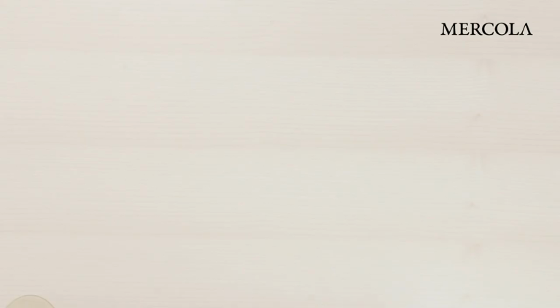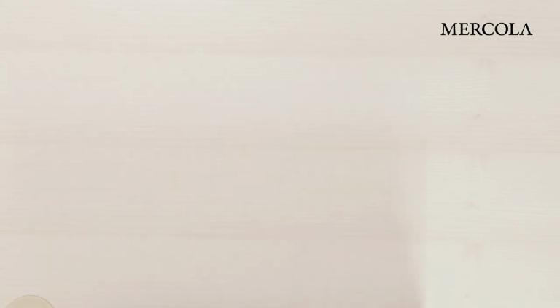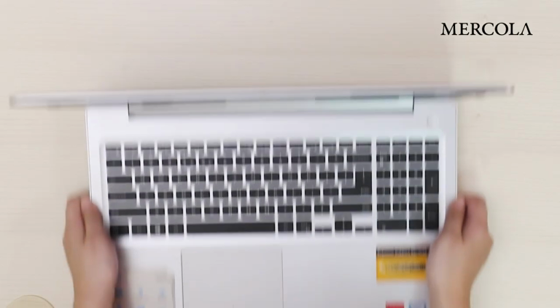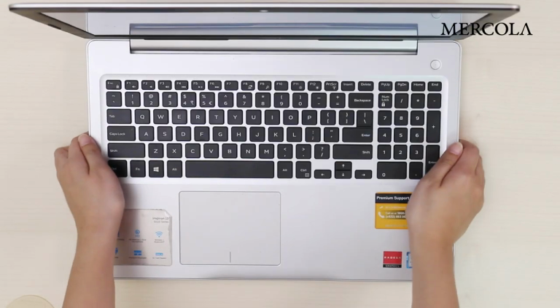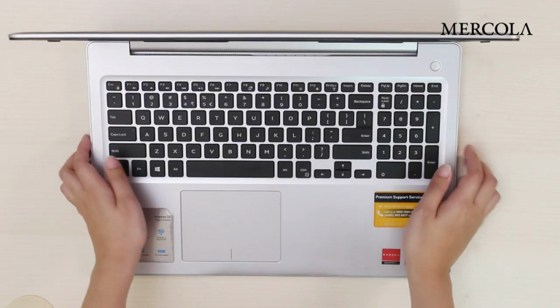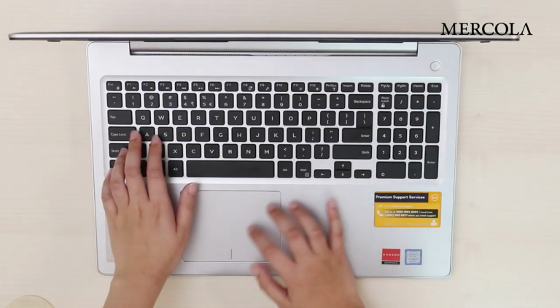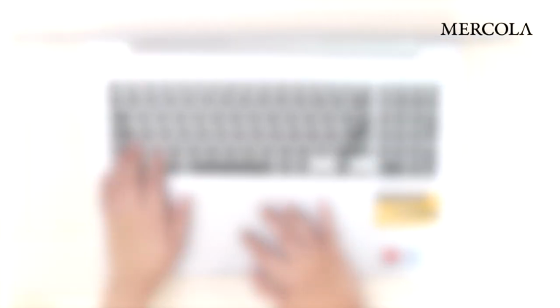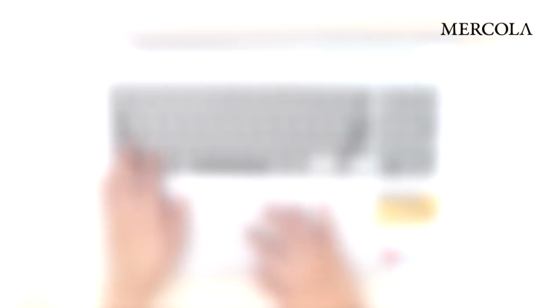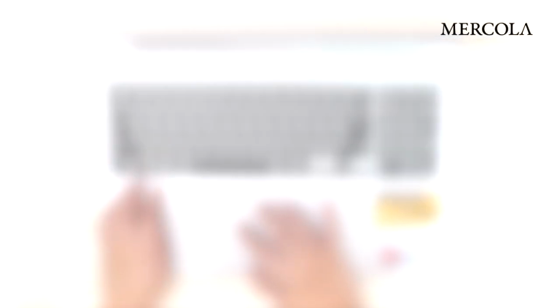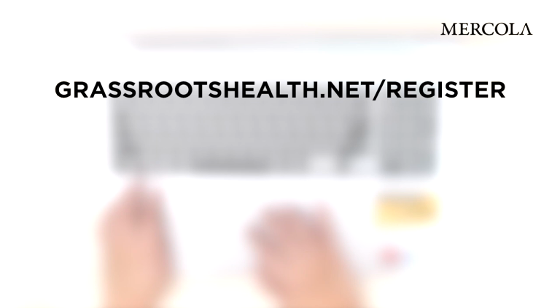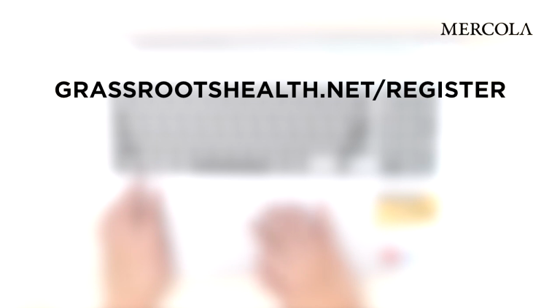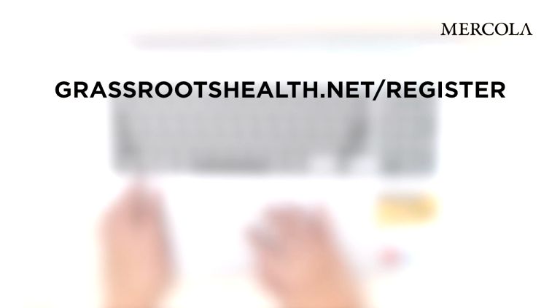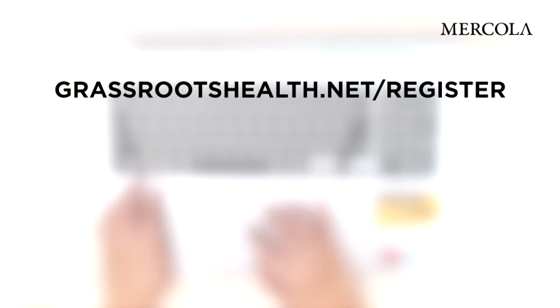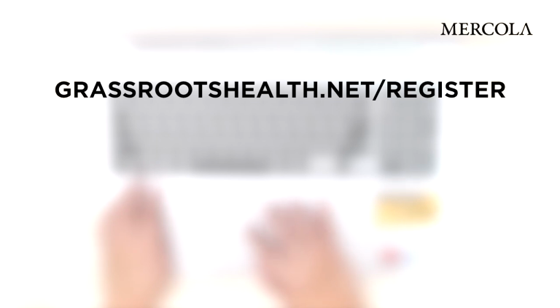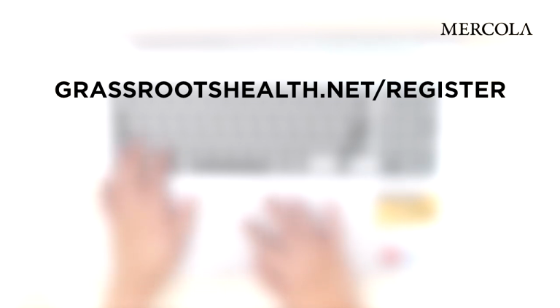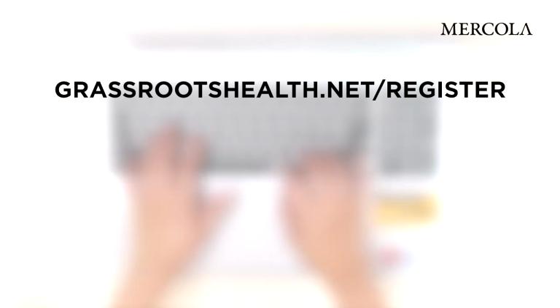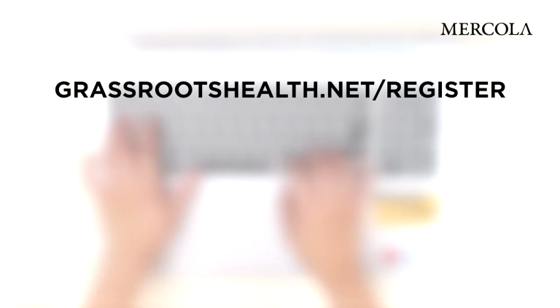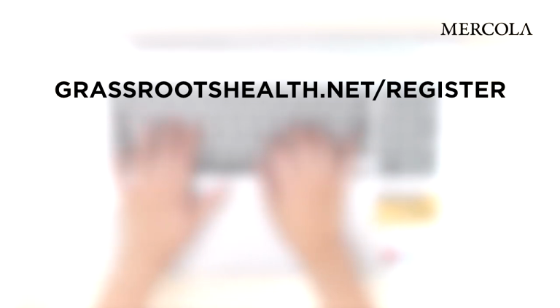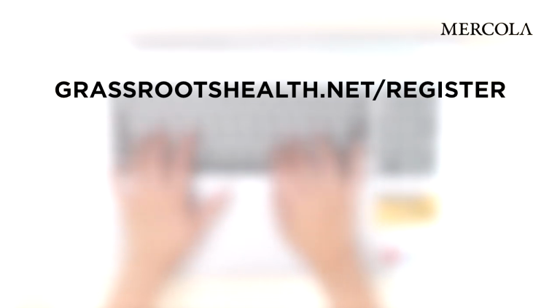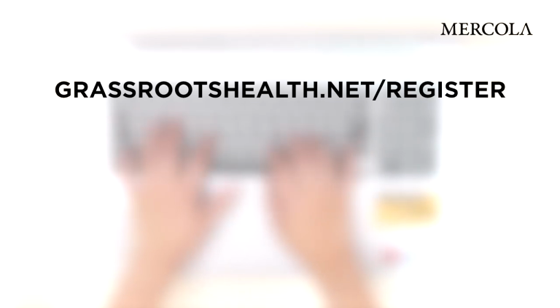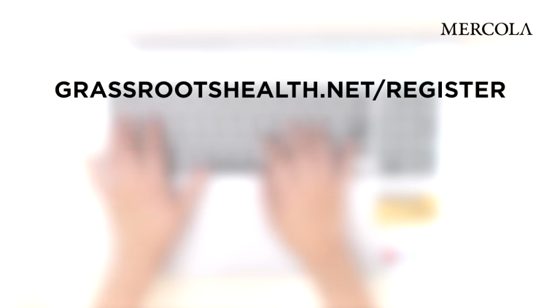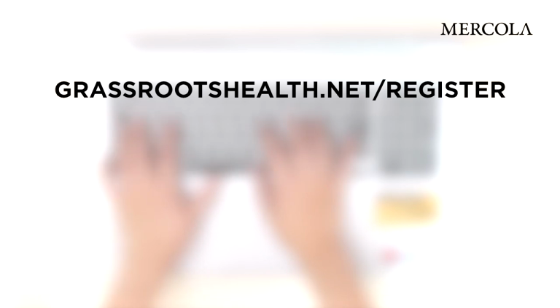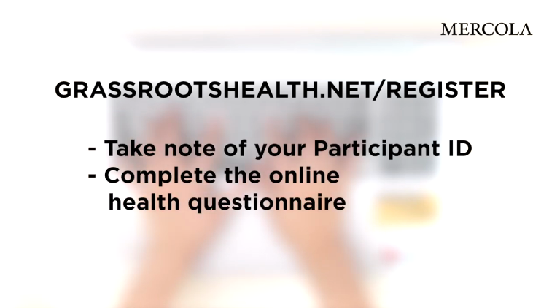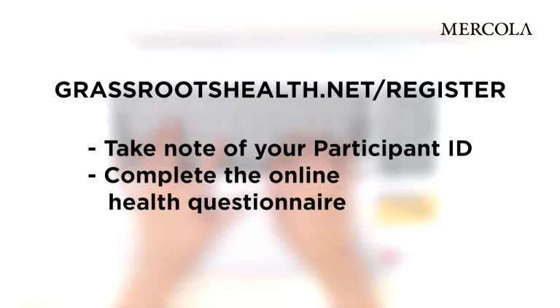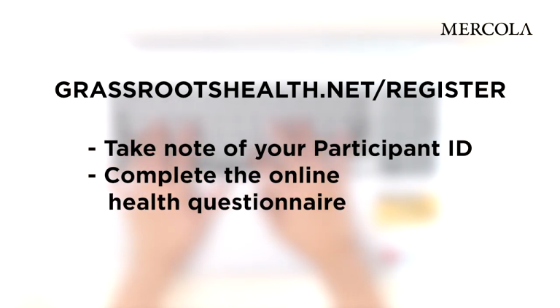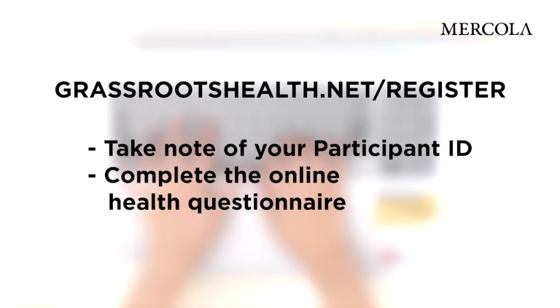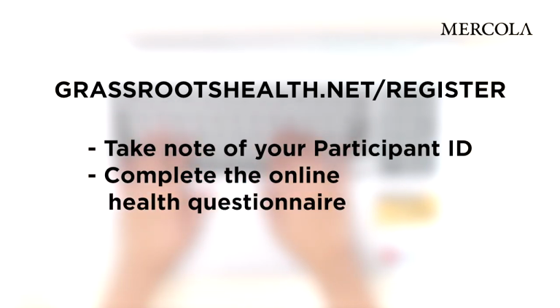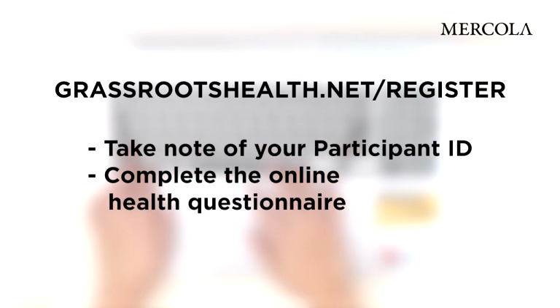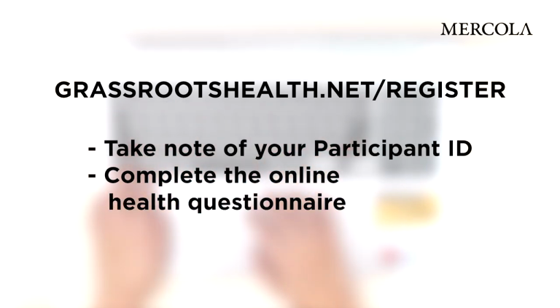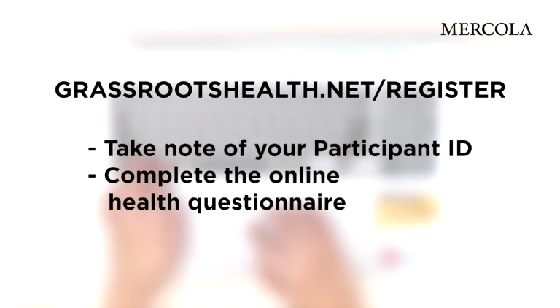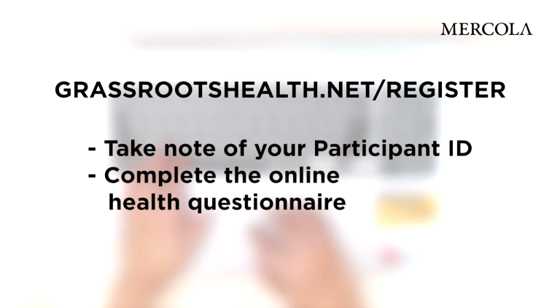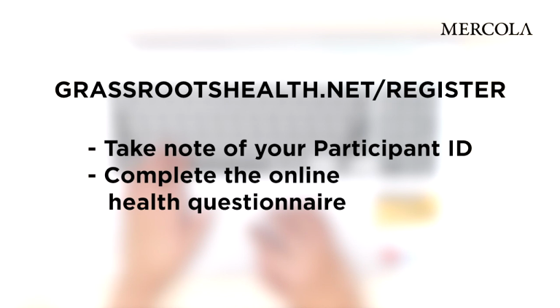Before you begin, make sure you register online. Go to grassrootshealth.net/register and fill out the details to register. Take note of your participant ID and complete the online health questionnaire.